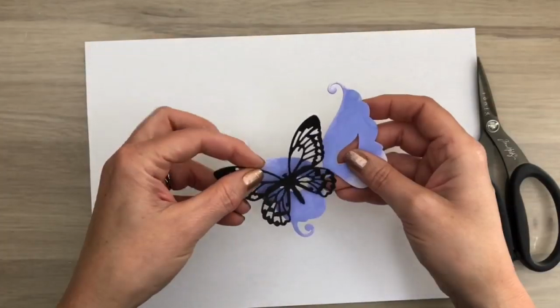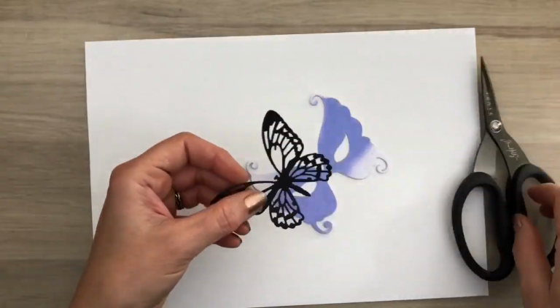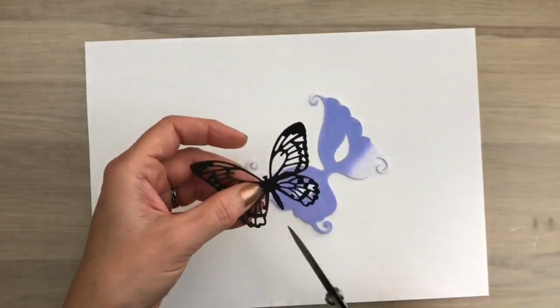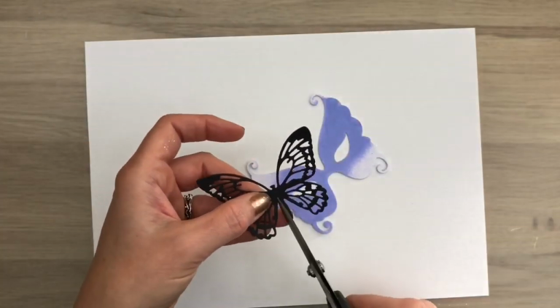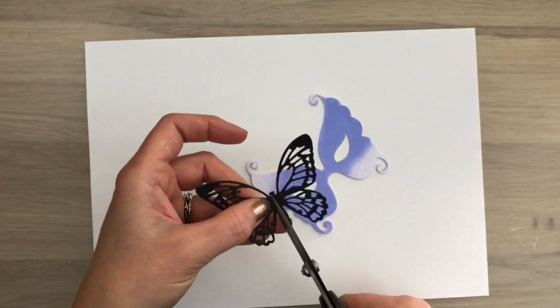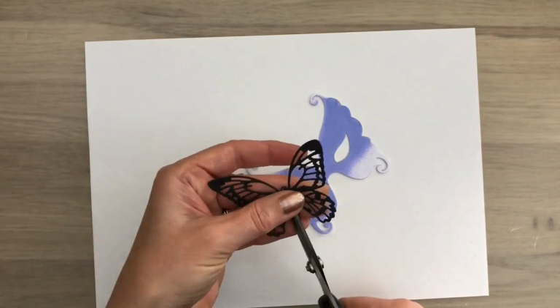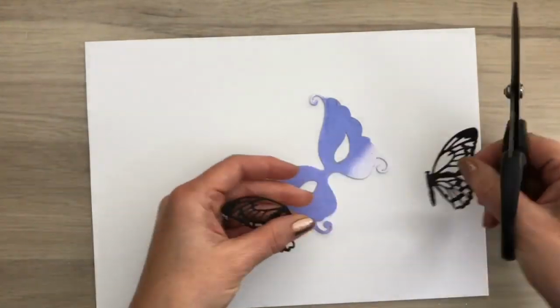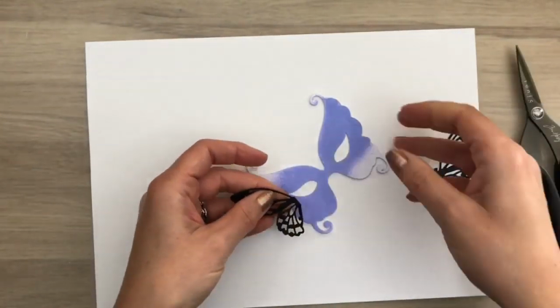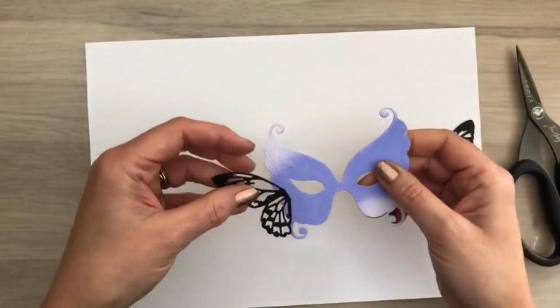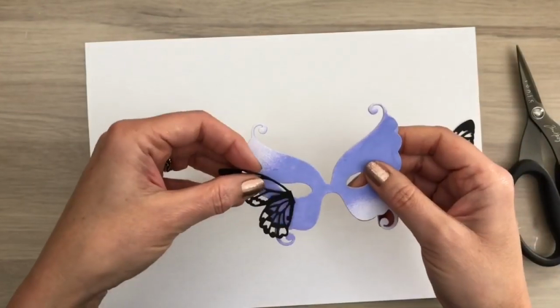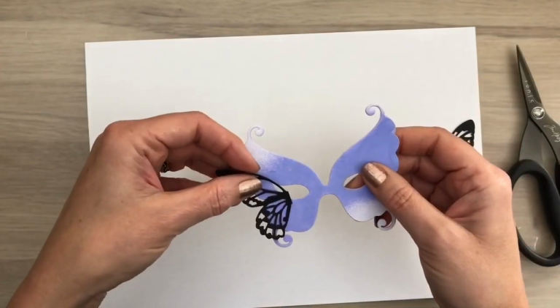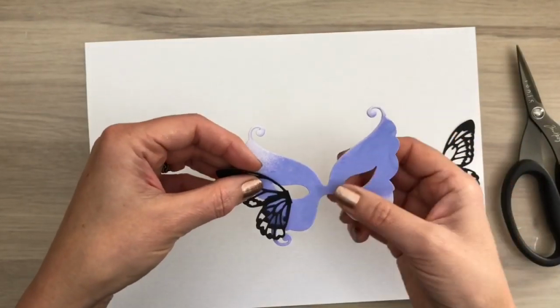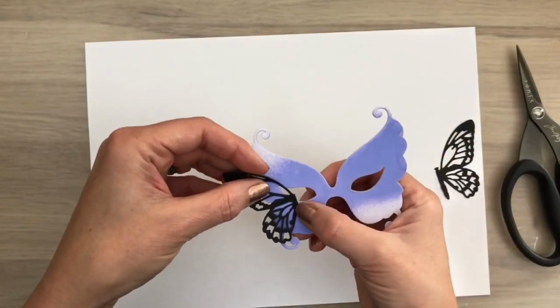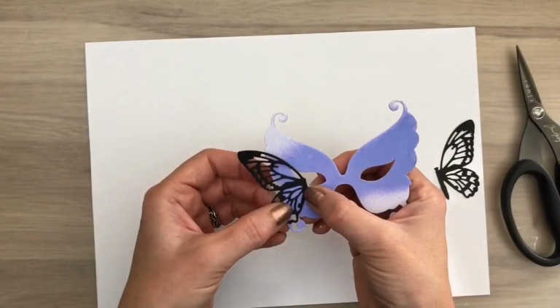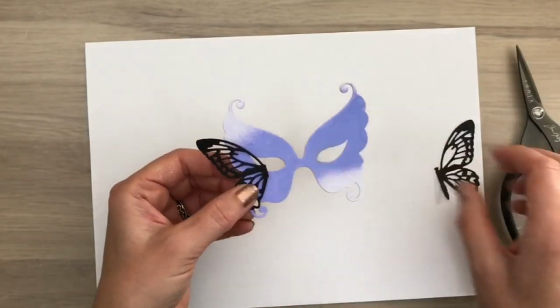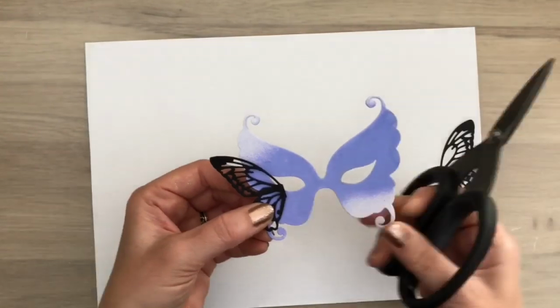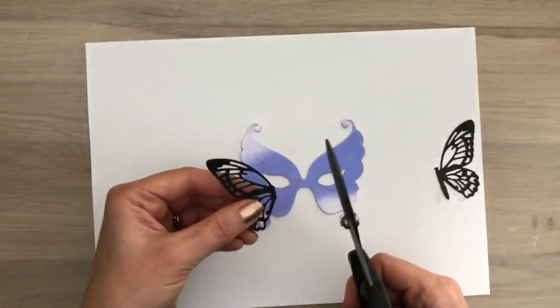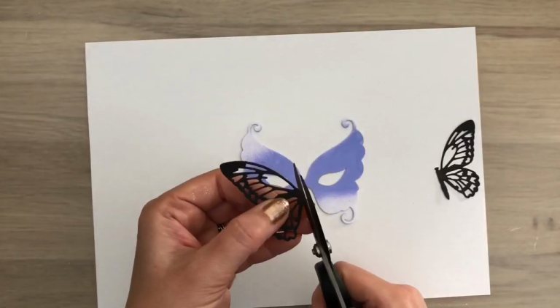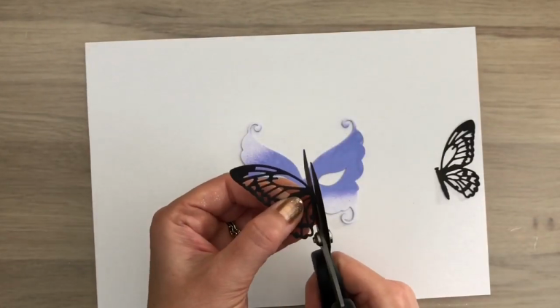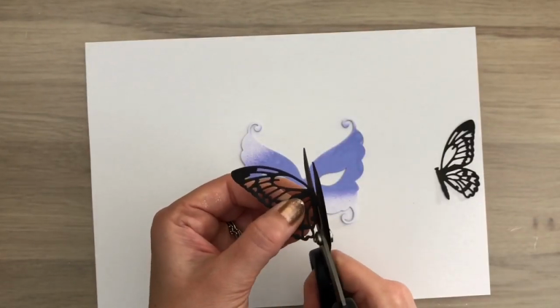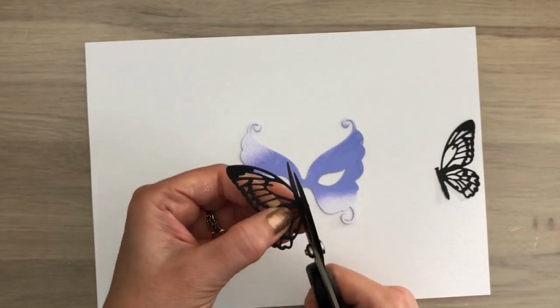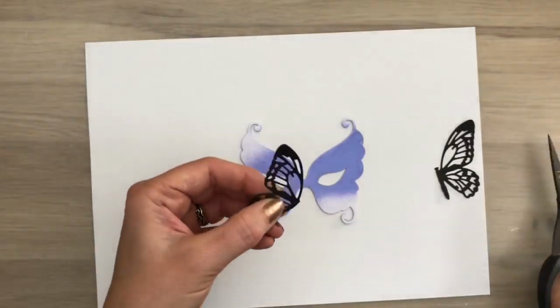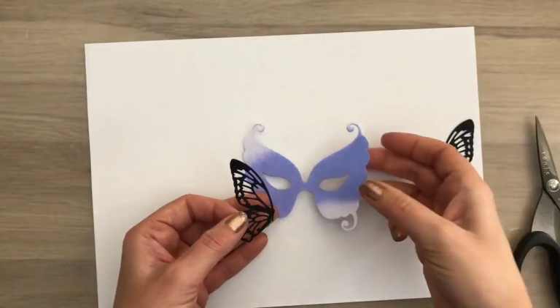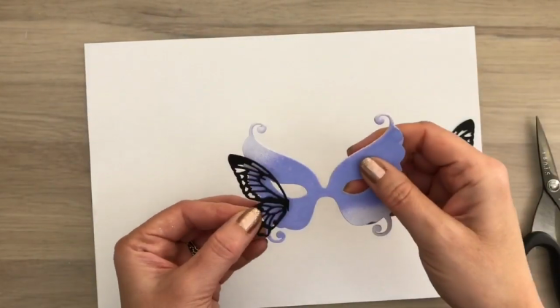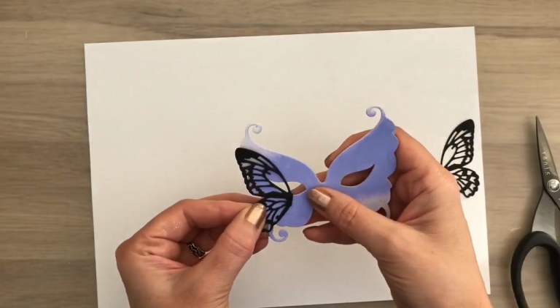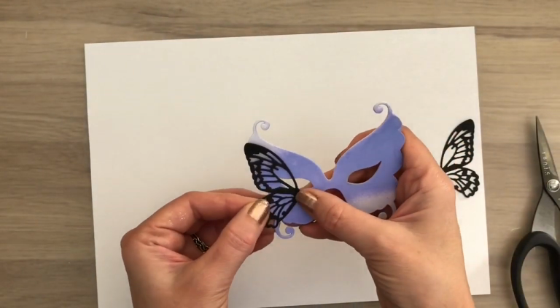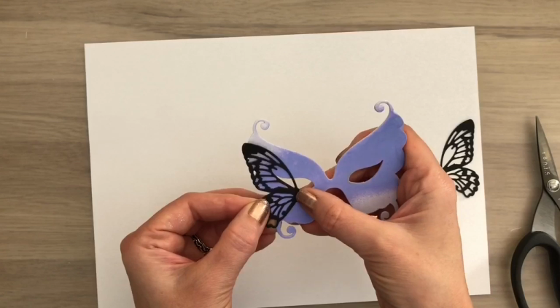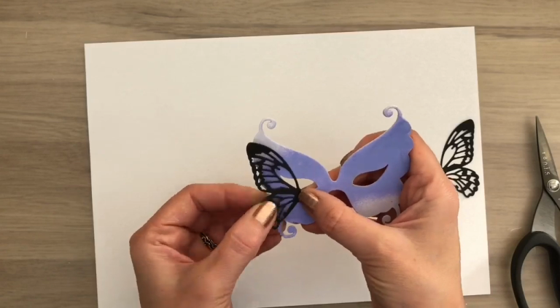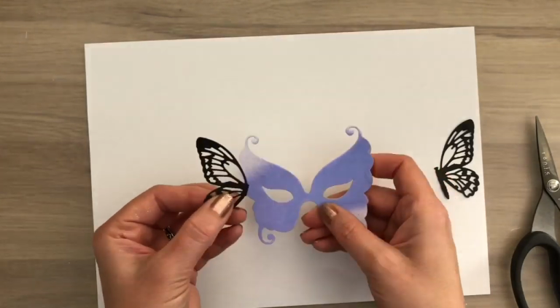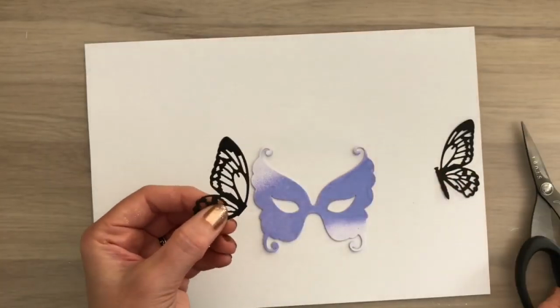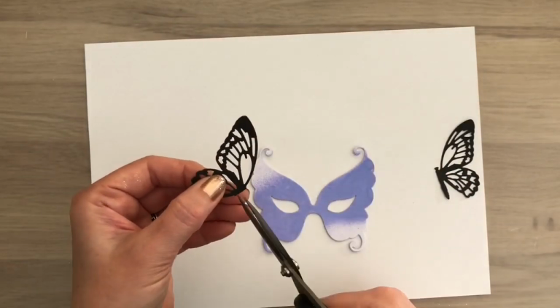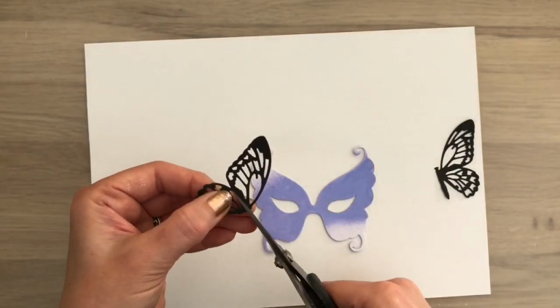I cut a Tim Holtz butterfly out of black cardstock and I'm going to cut it in pieces. I measure with the mask to see where I want to add it and I move it a bit over the mask to see what is the best place and if I need to trim anything off.